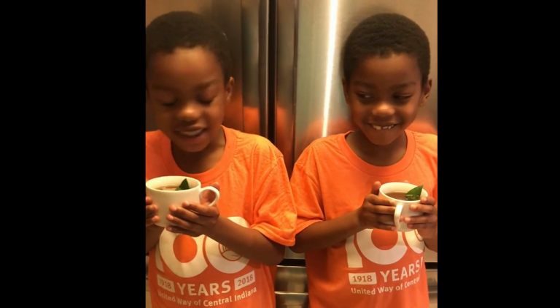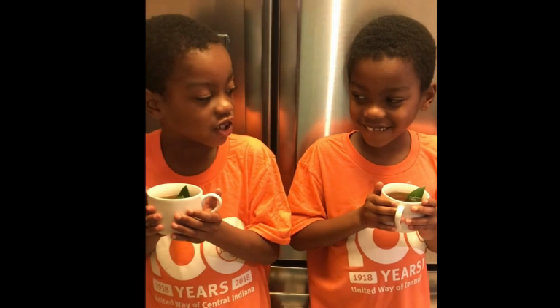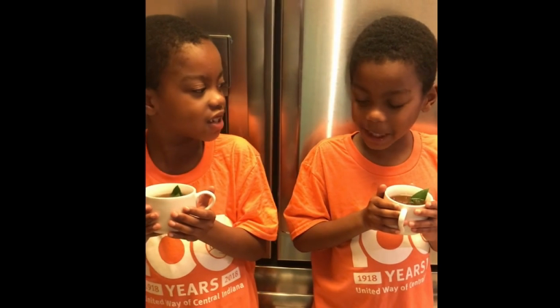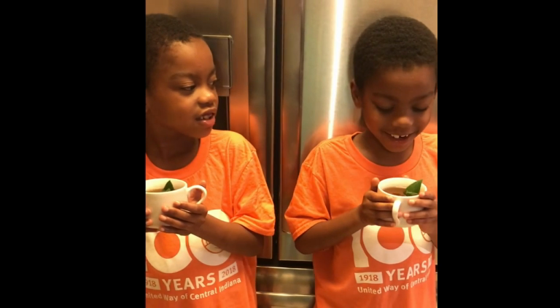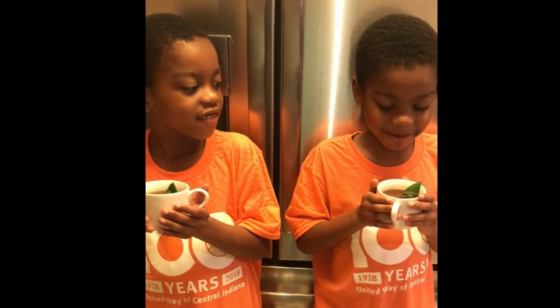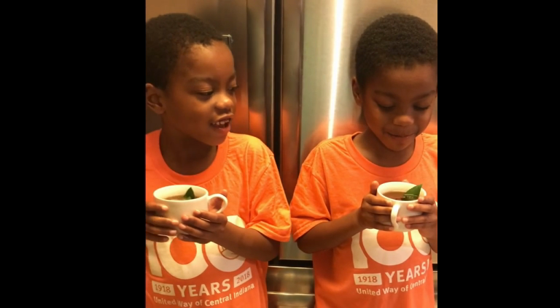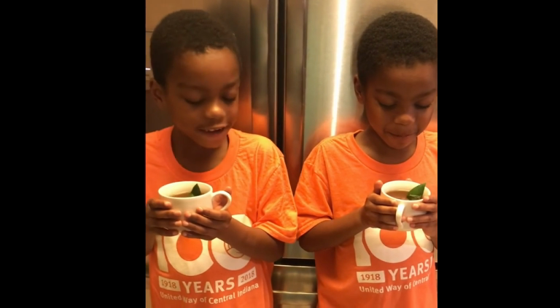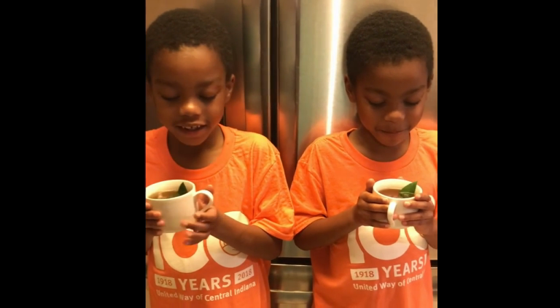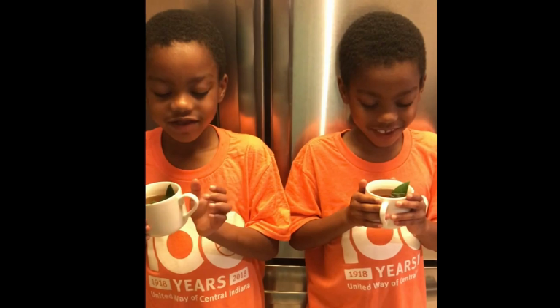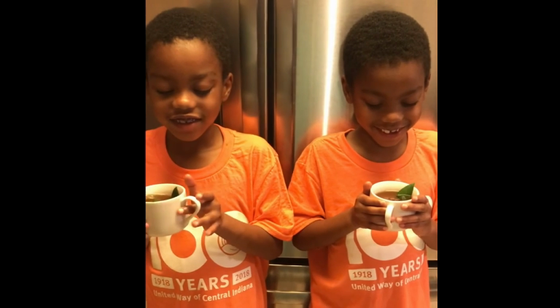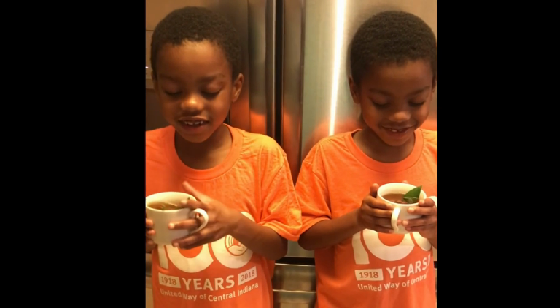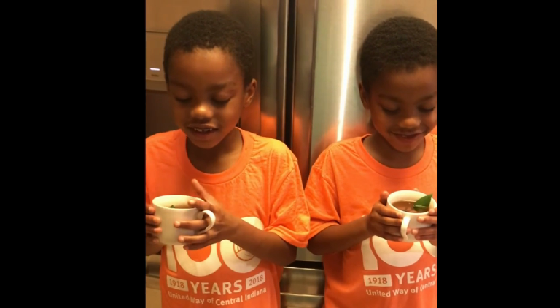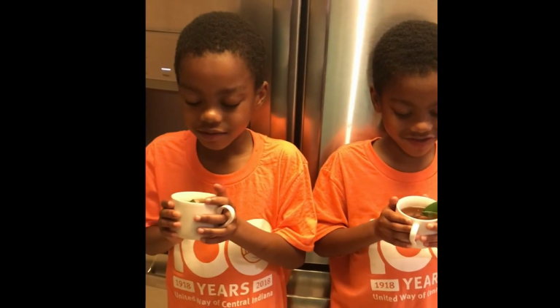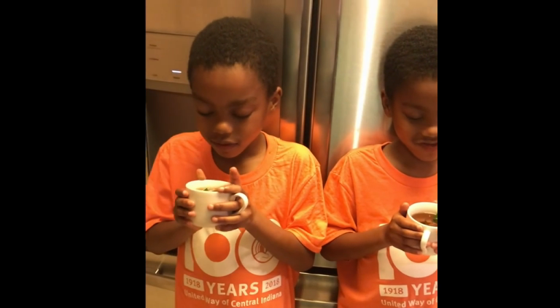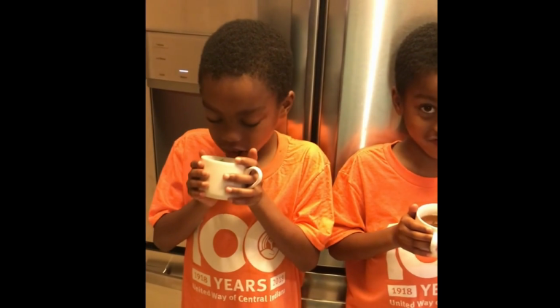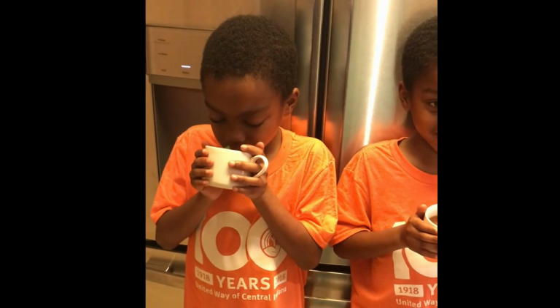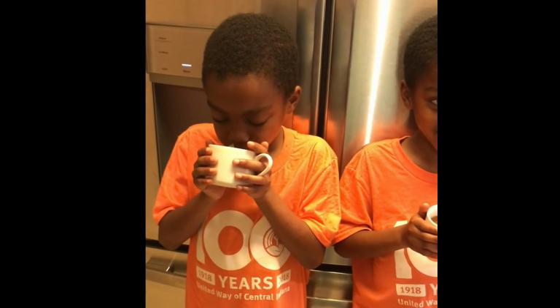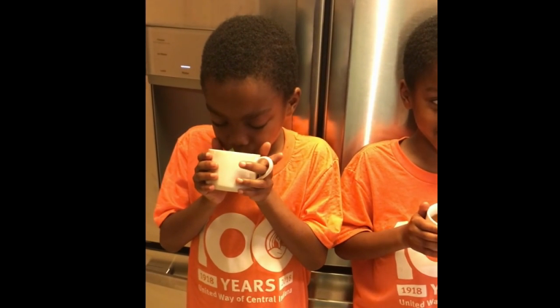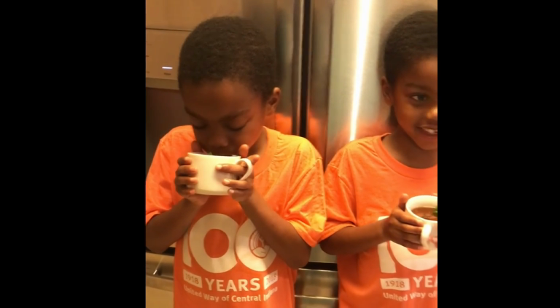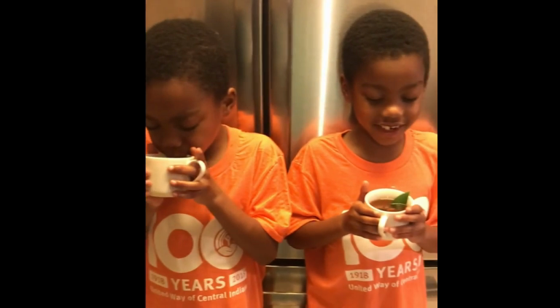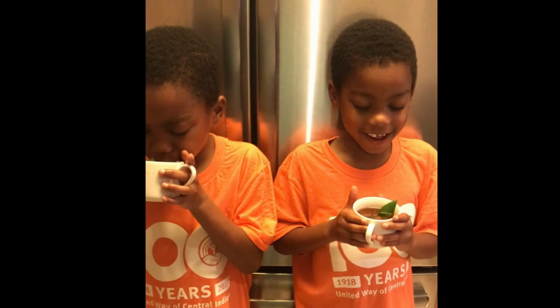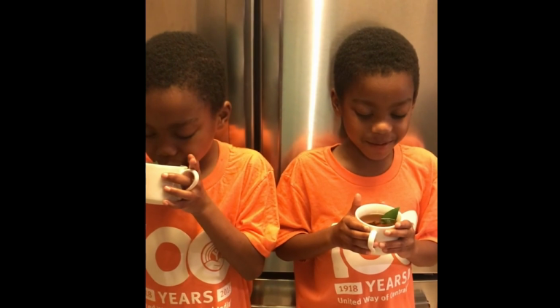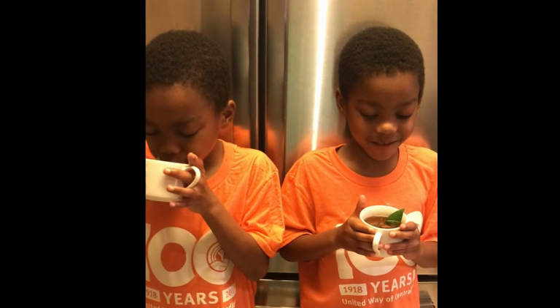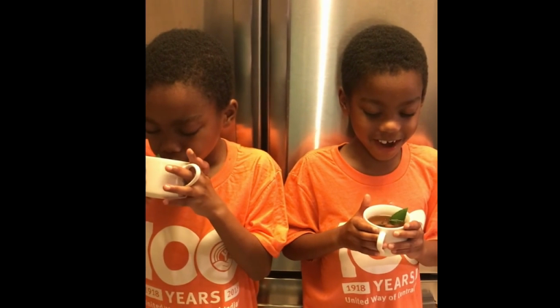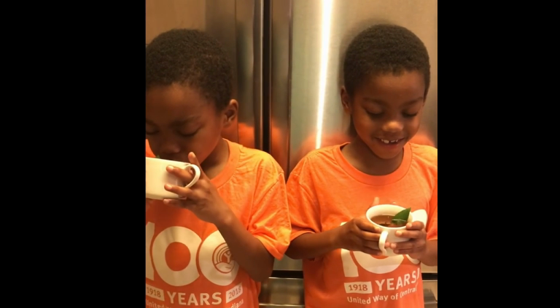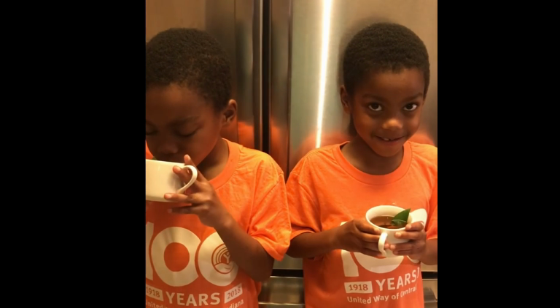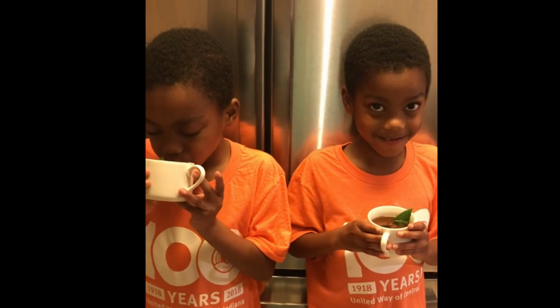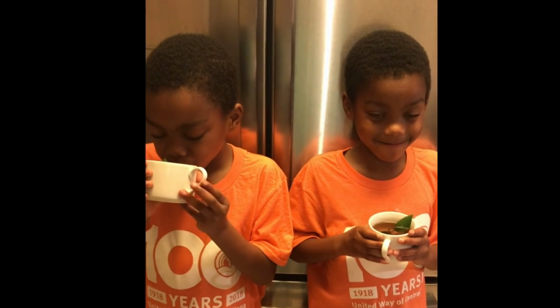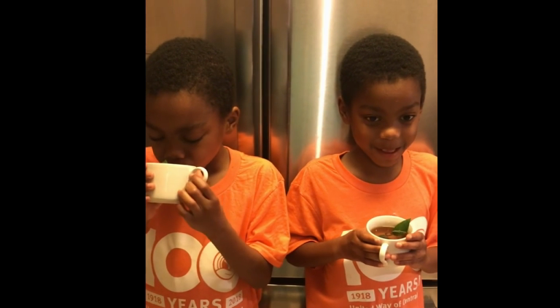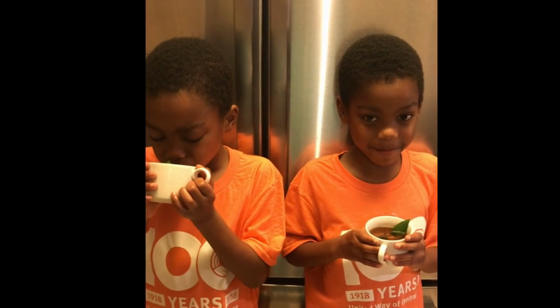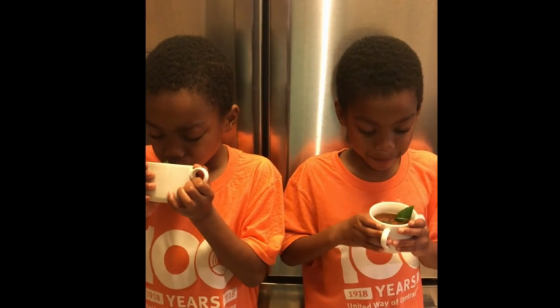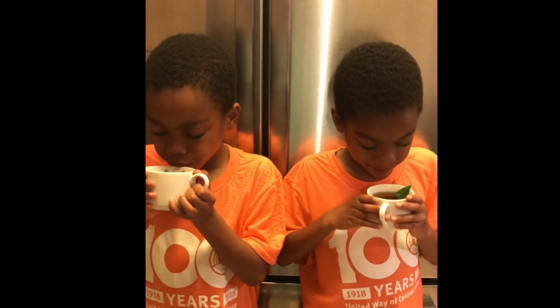It's good. I don't know. You don't know? So Gardener Jerry, you like it? I think it needs more honey. So you think if you have more honey, you will like it better?